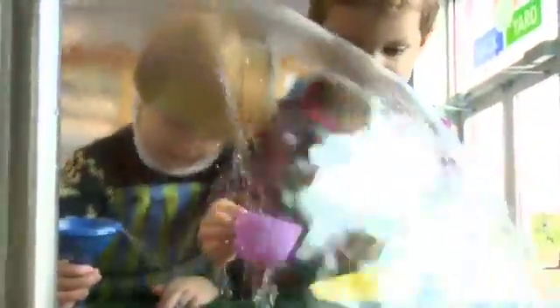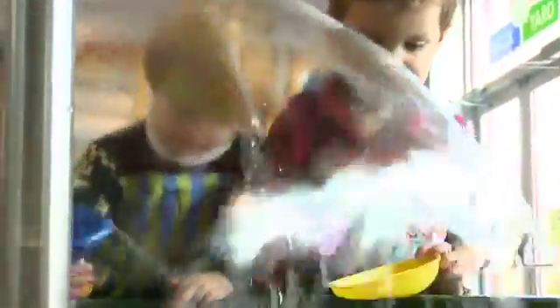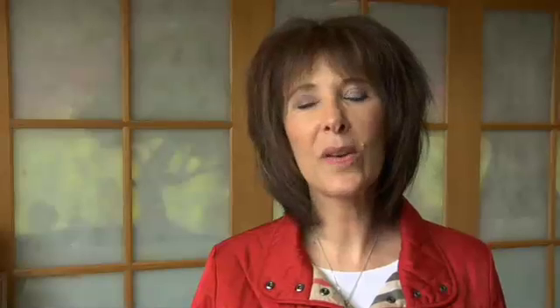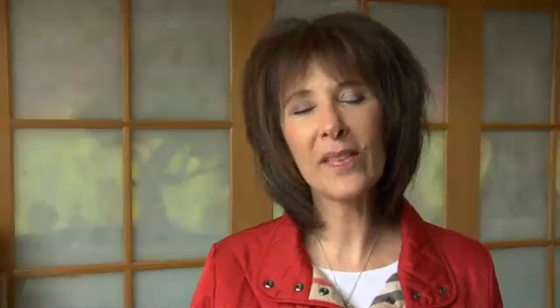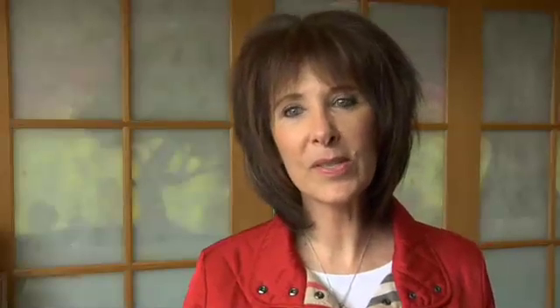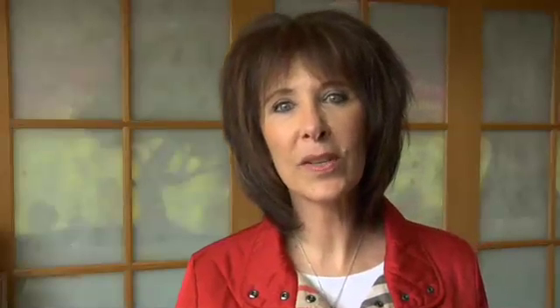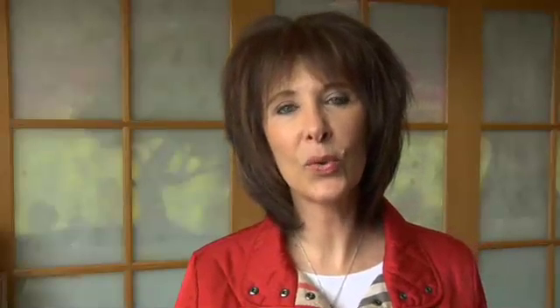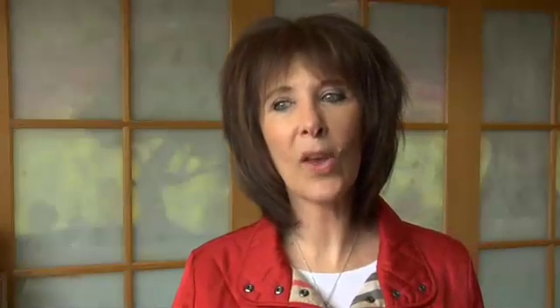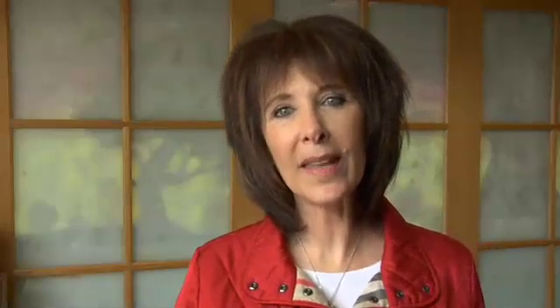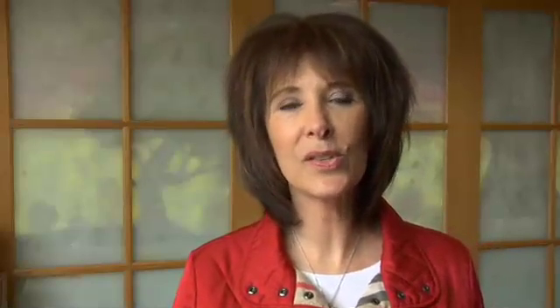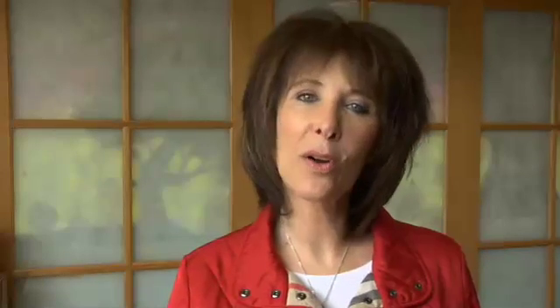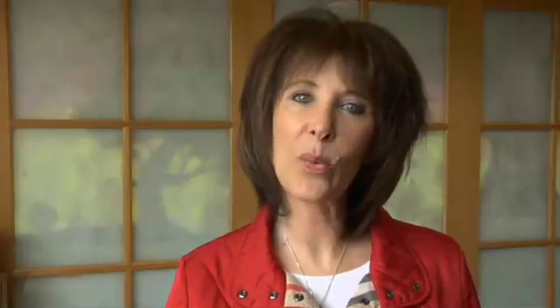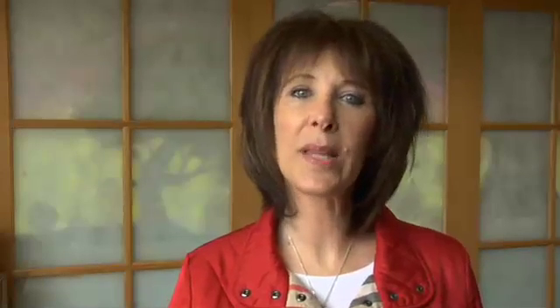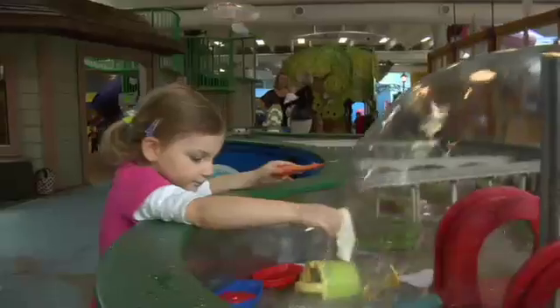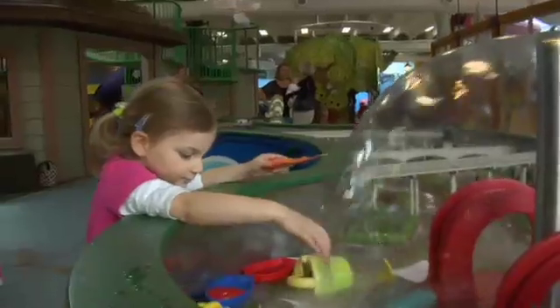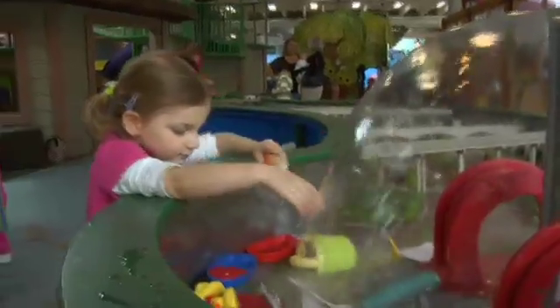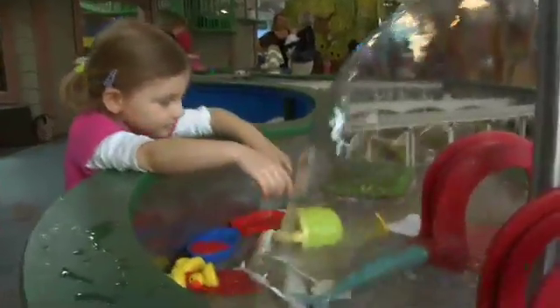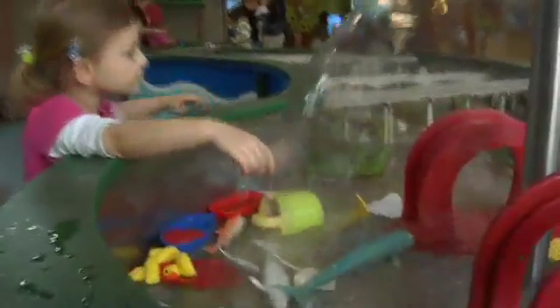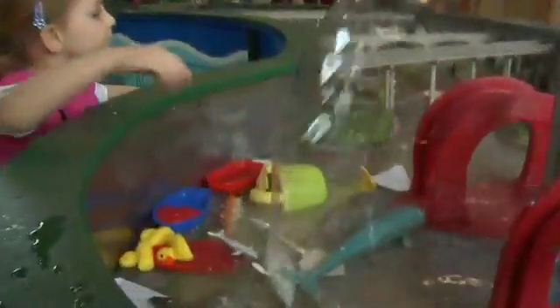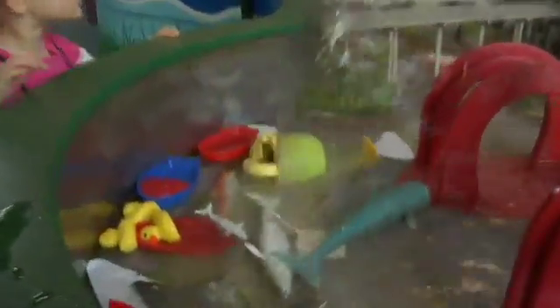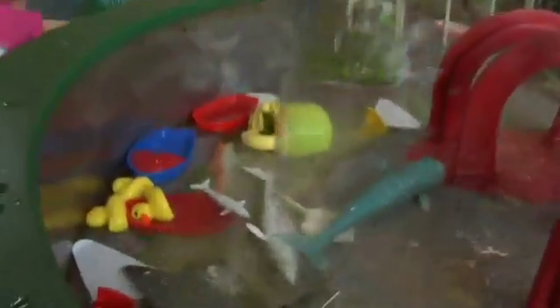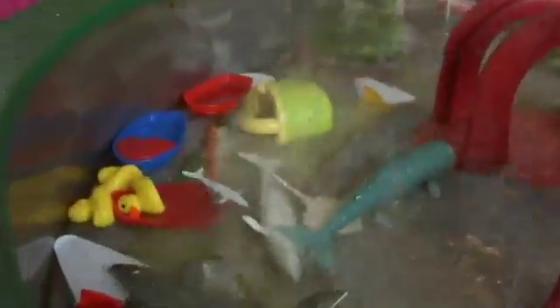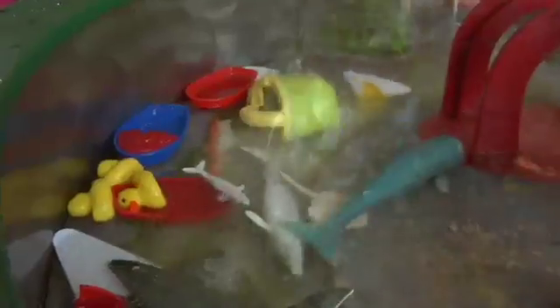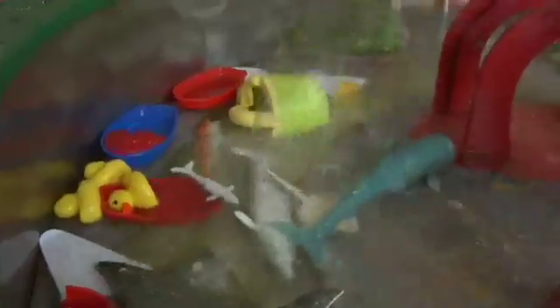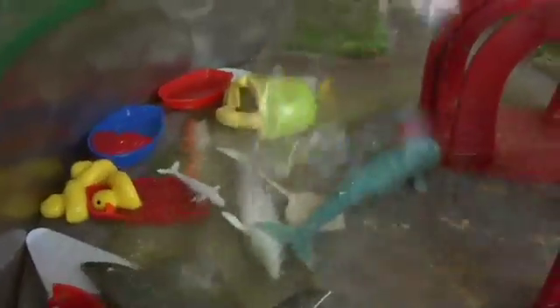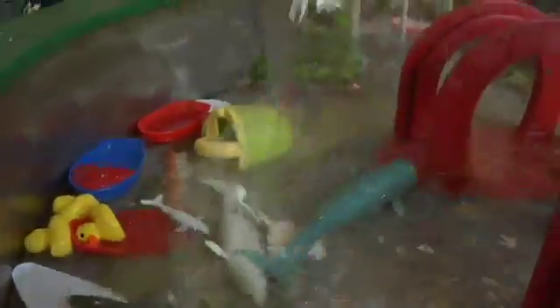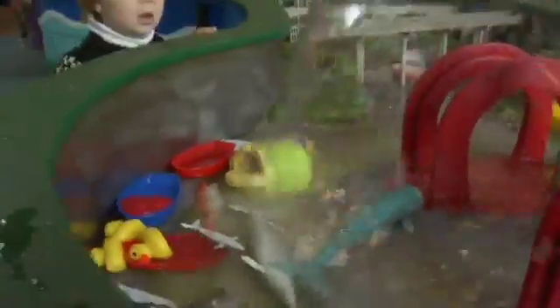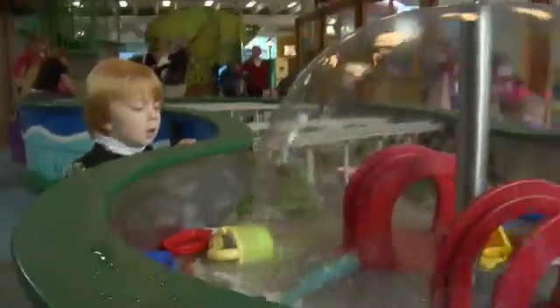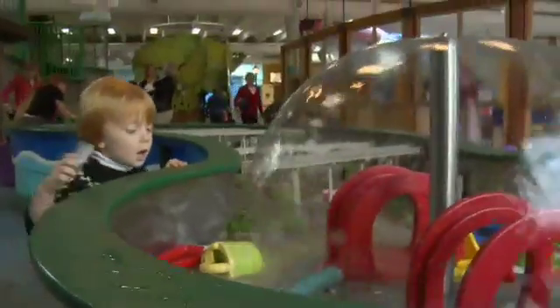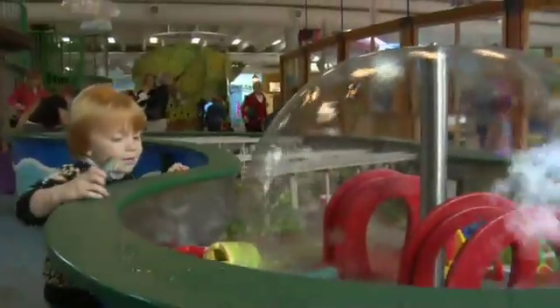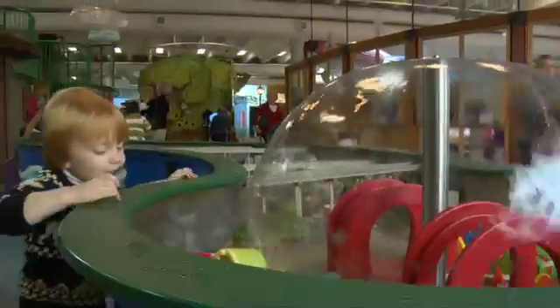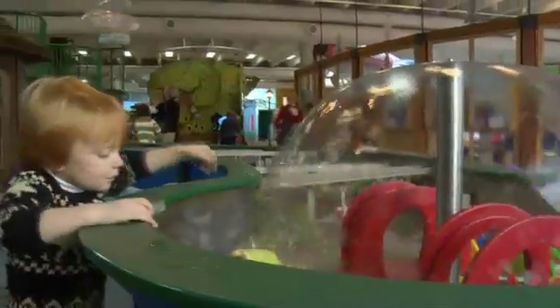Water play is one of the best experiences for young children. It's open-ended — there's no wrong or right way to play. It's both exciting and stimulating, but it's also soothing. It is something that will hold a child's attention for a good period of time.